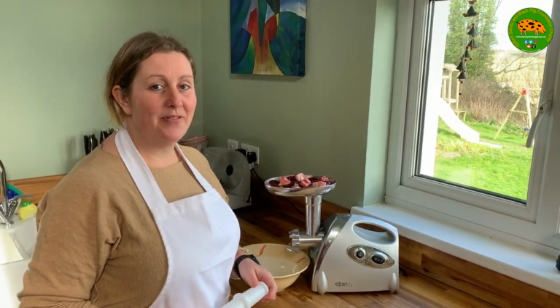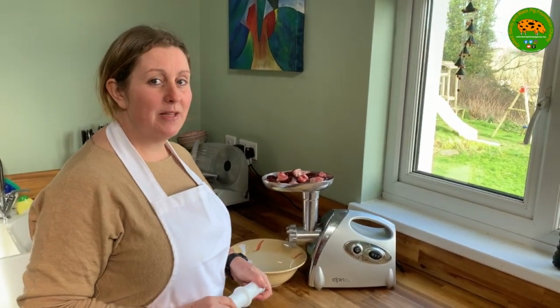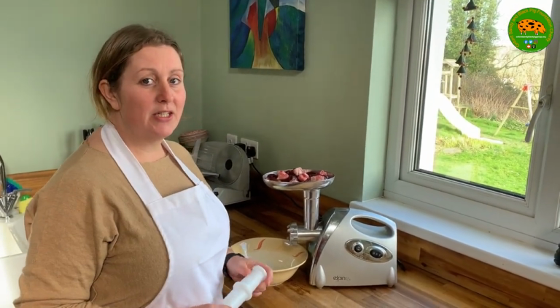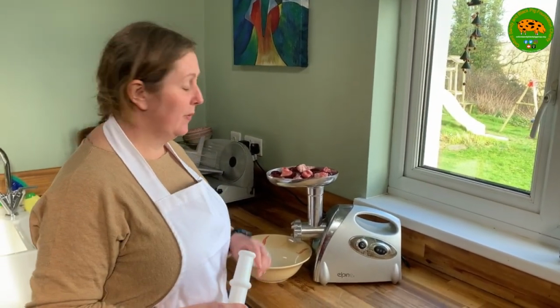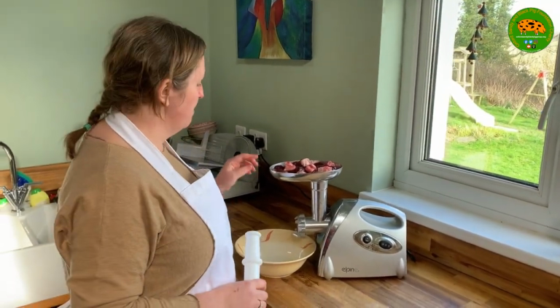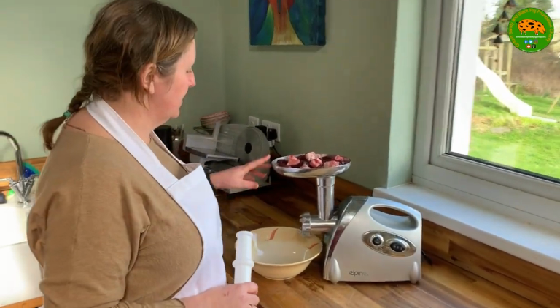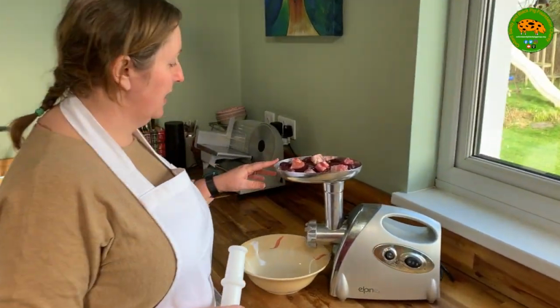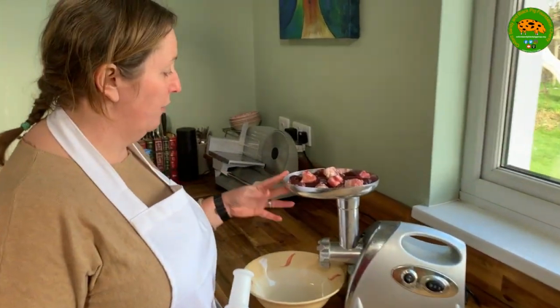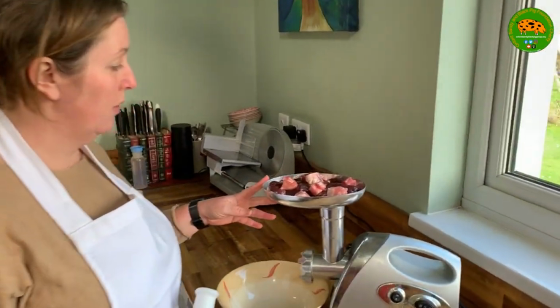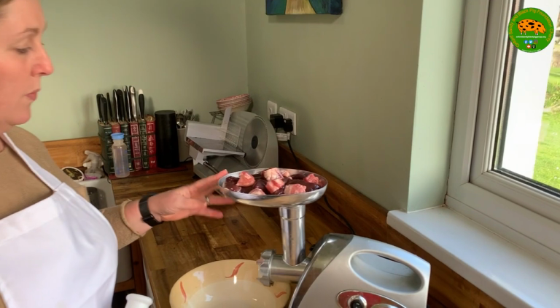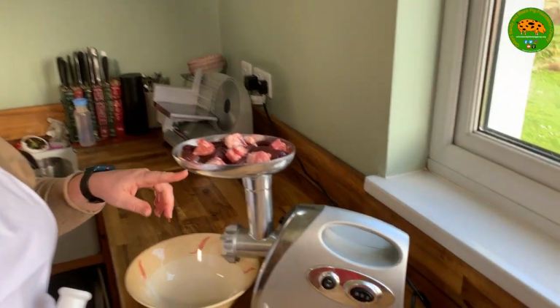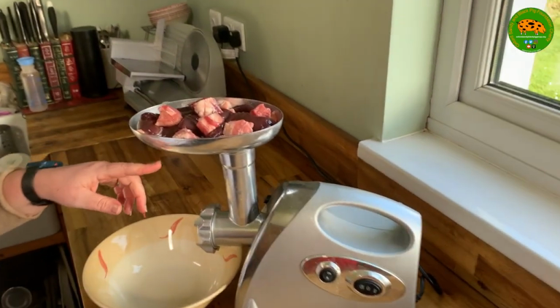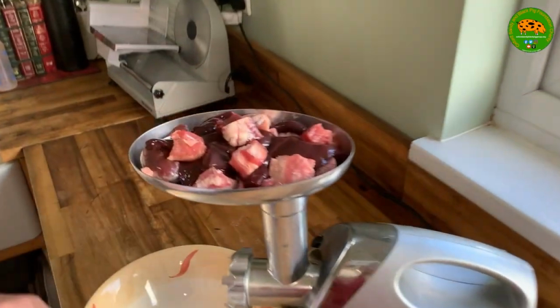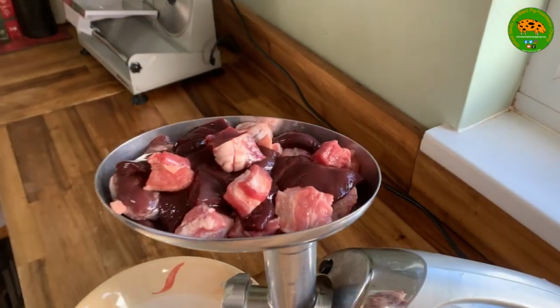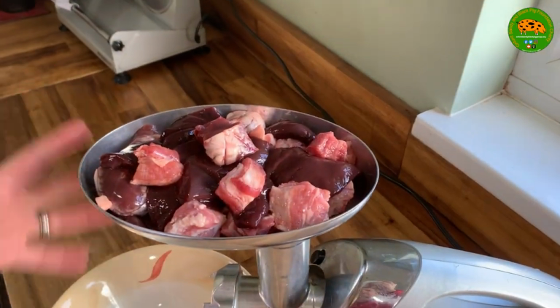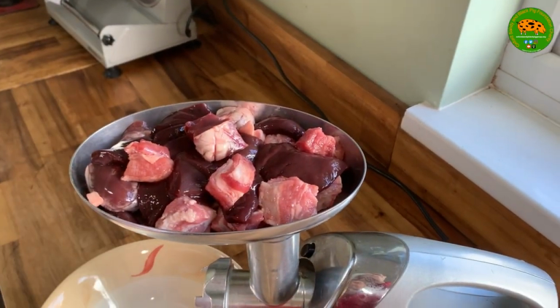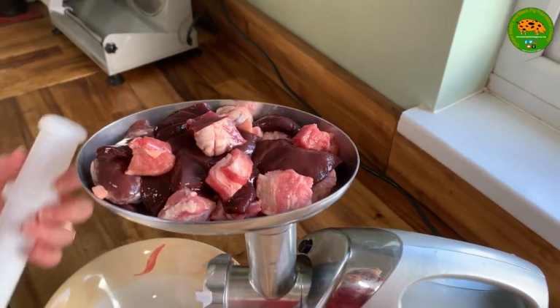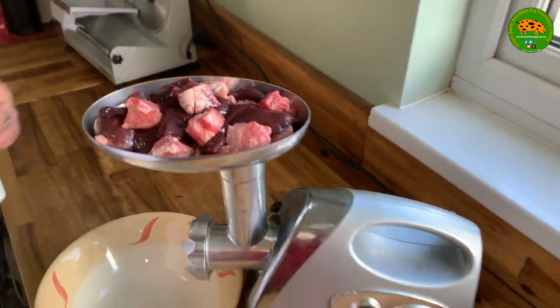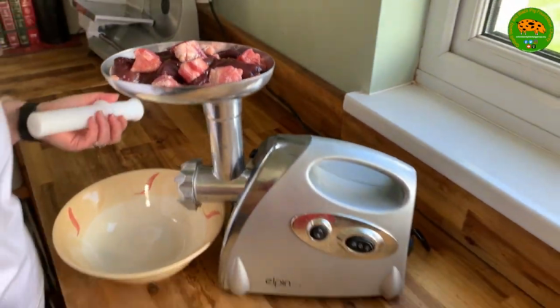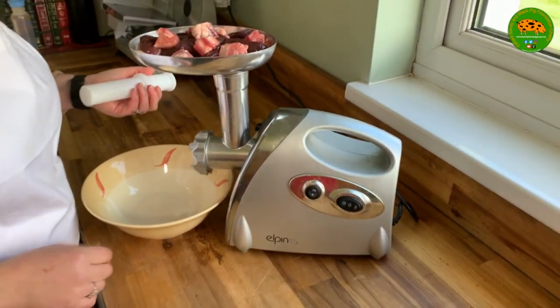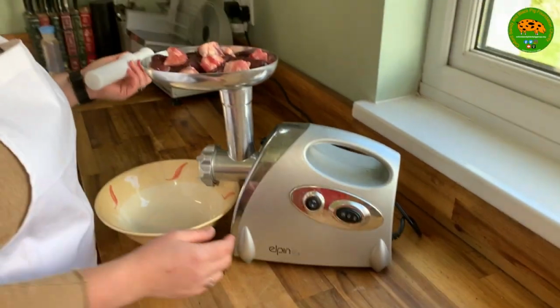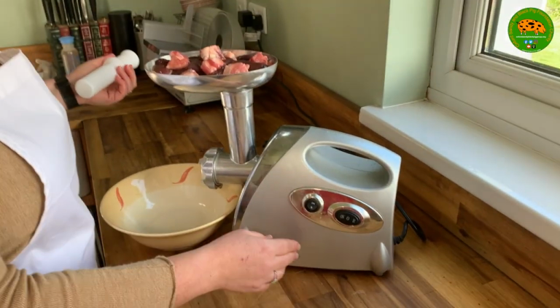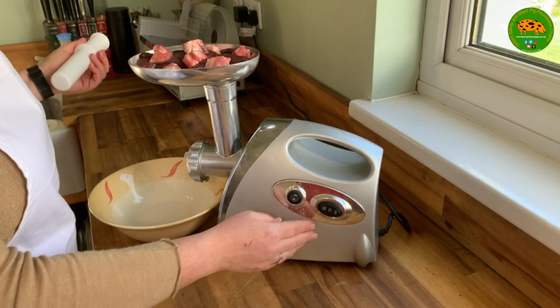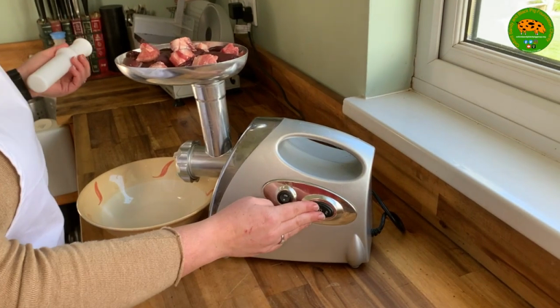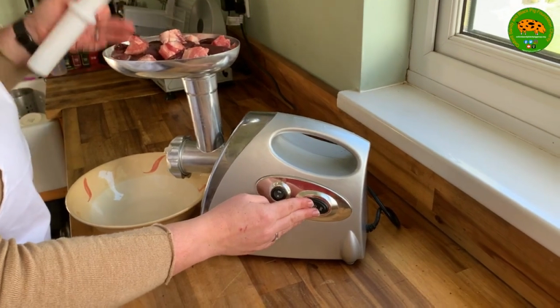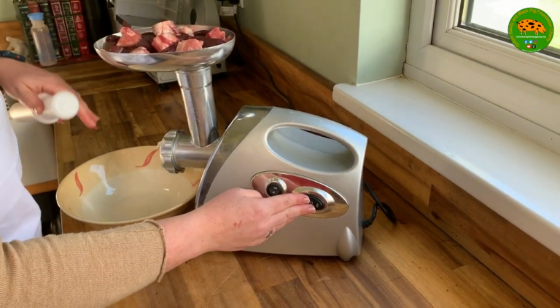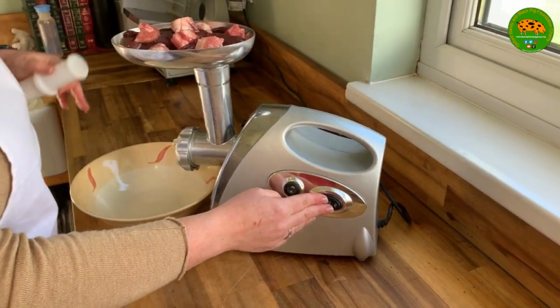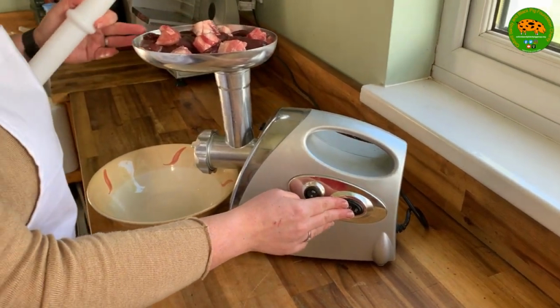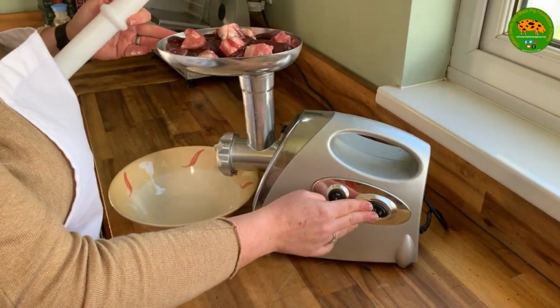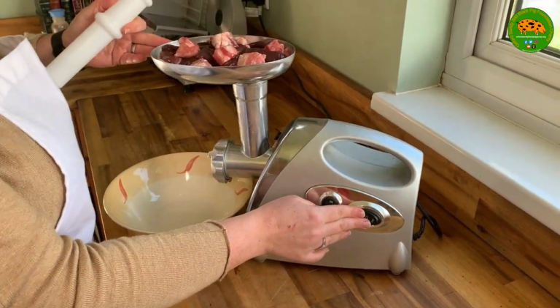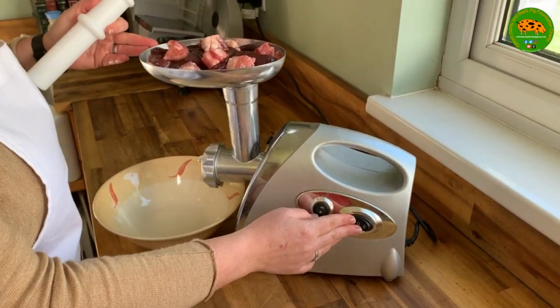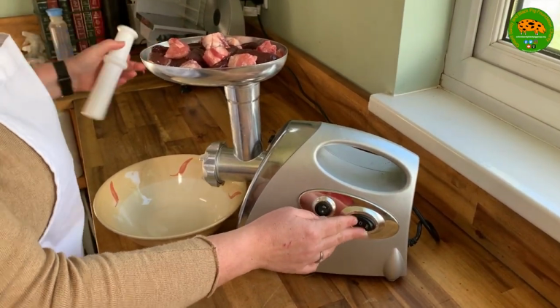The first thing we need to do is mince the offal along with the belly pork. I've just diced everything up roughly to about an inch cube and then we're going to put it through the mincer straight into the bowl.